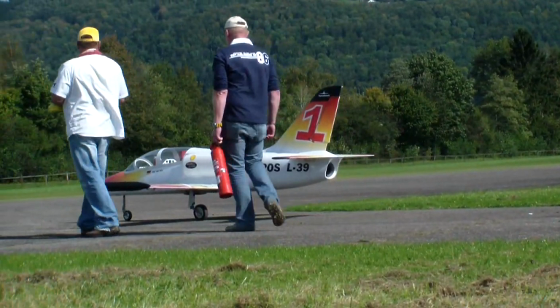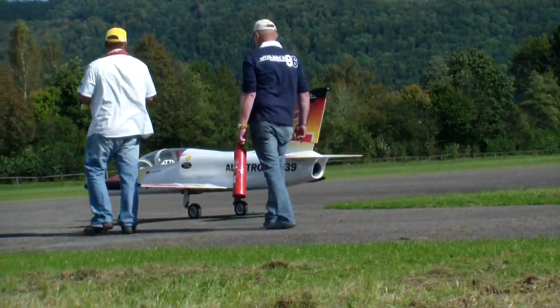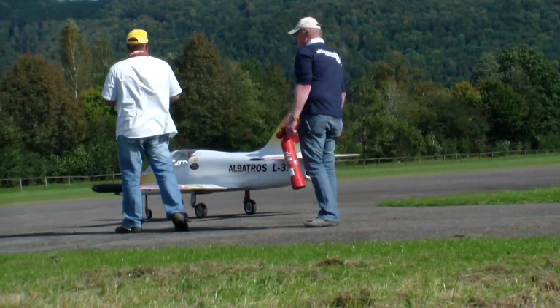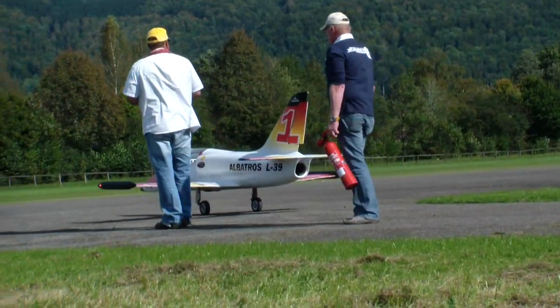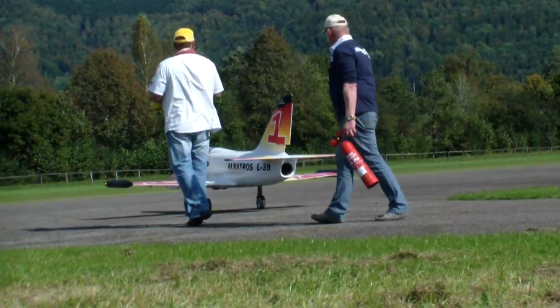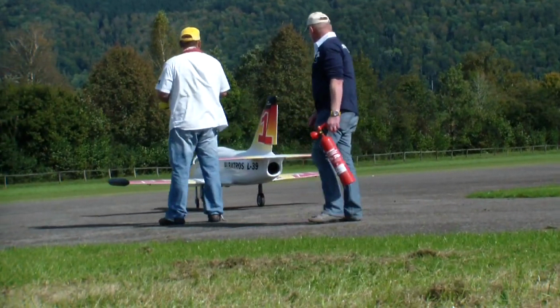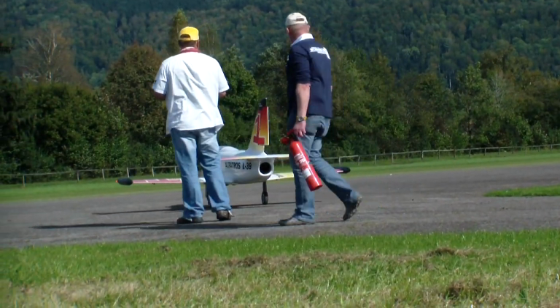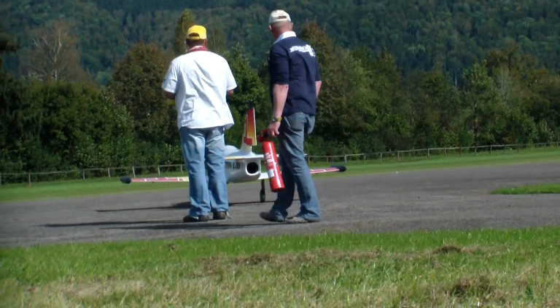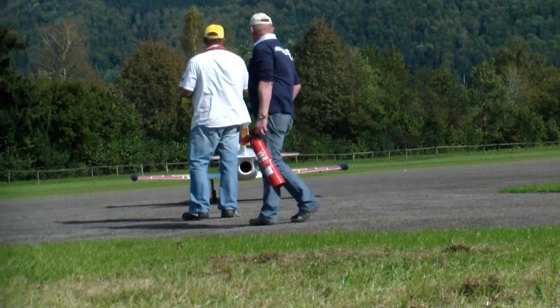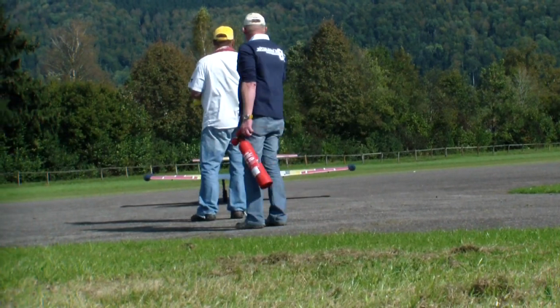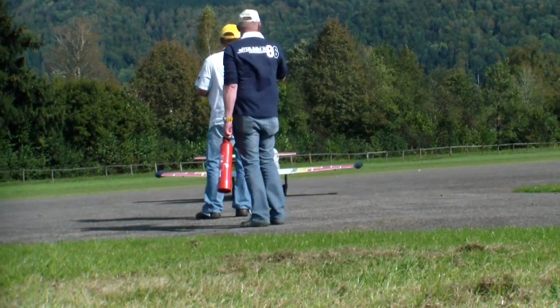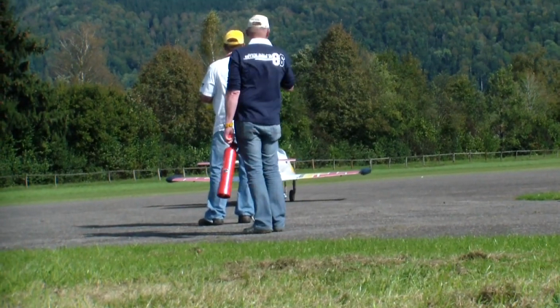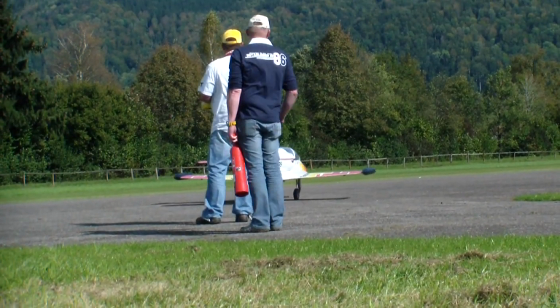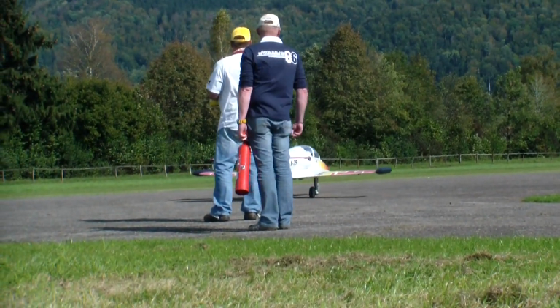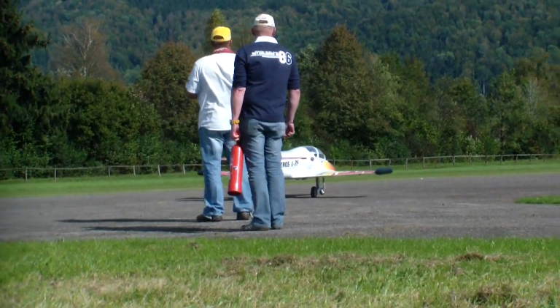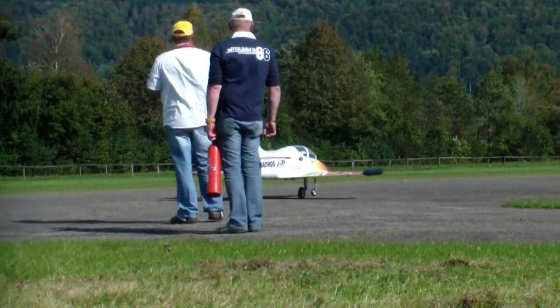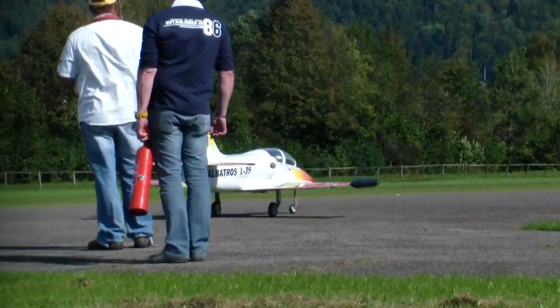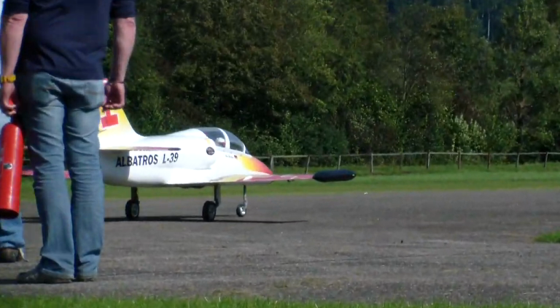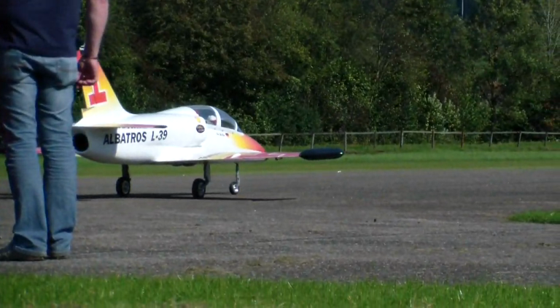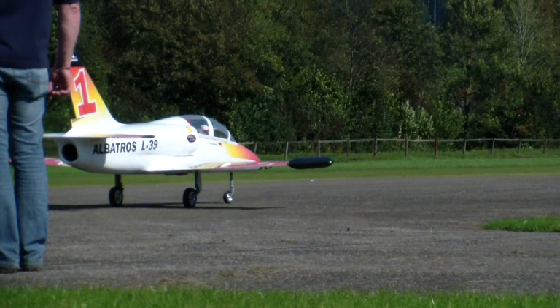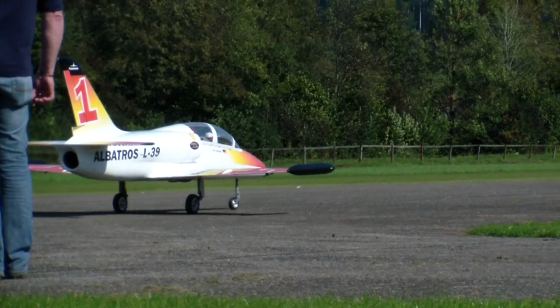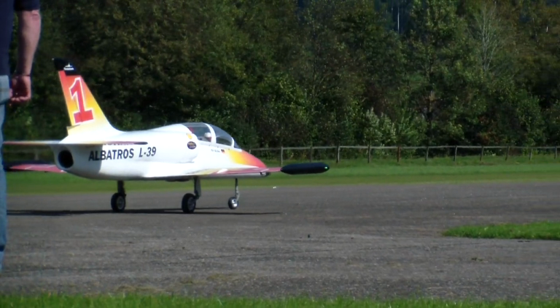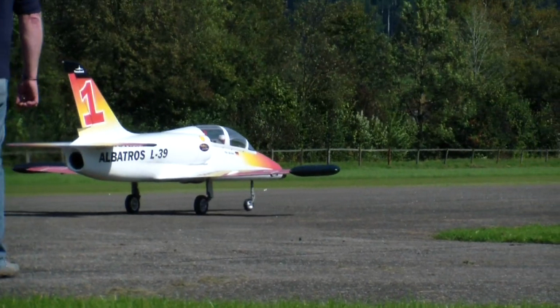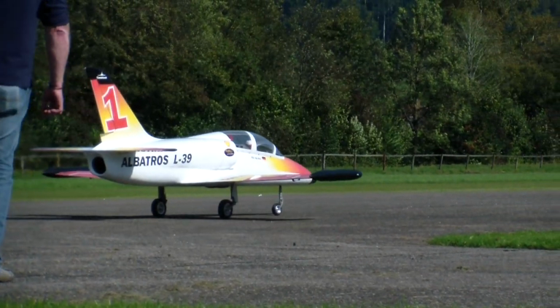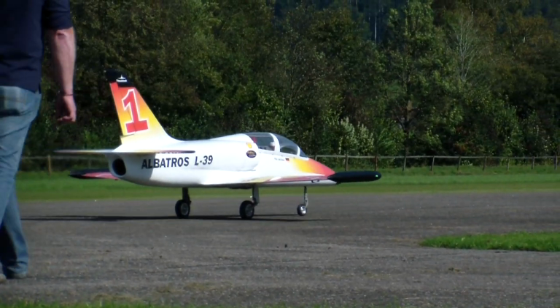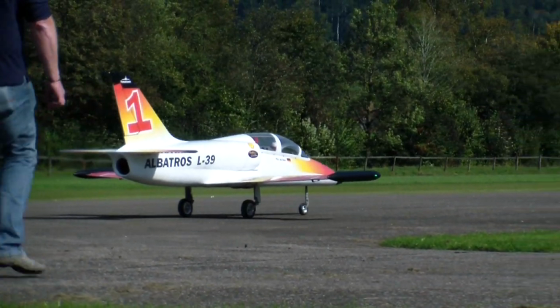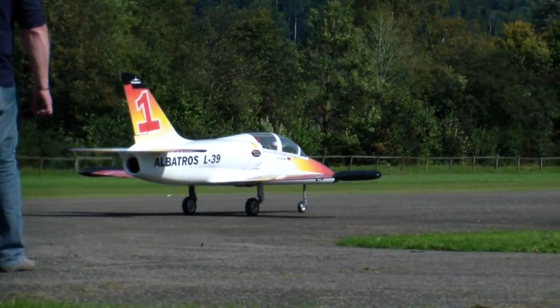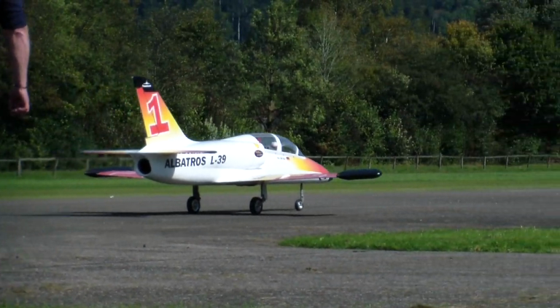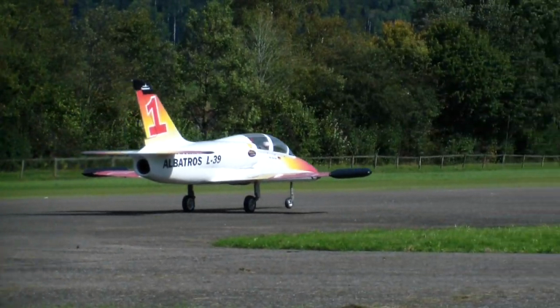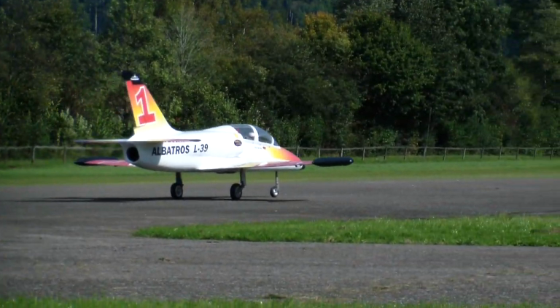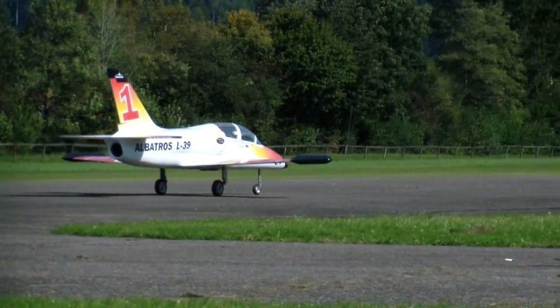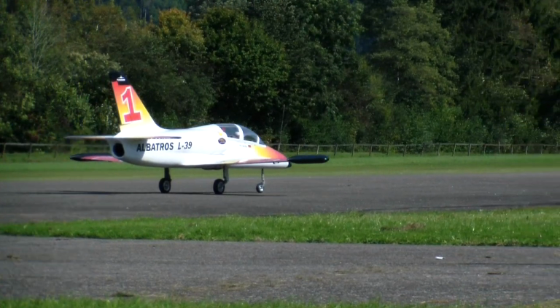Als nächstes wieder eine riesige Deutsche. Die Entwicklung in der Modellfliegerei ist von klein, fein und leicht zum groß, stark und schnell gegangen.